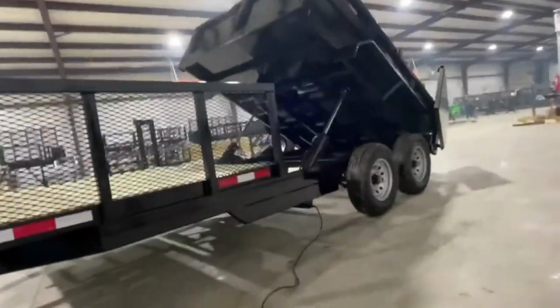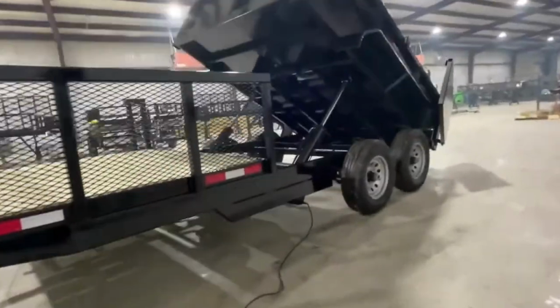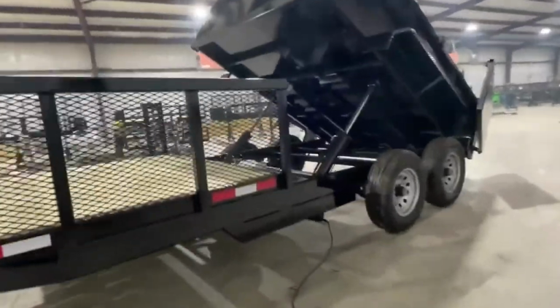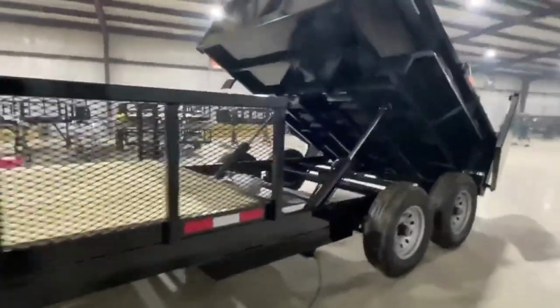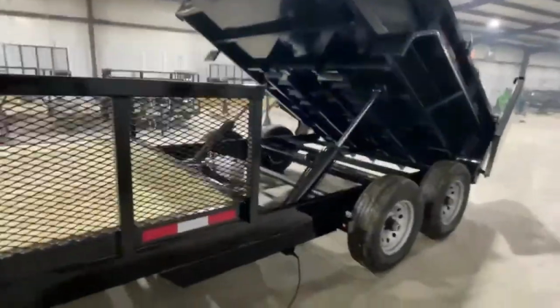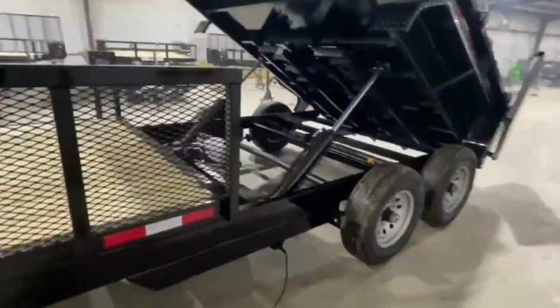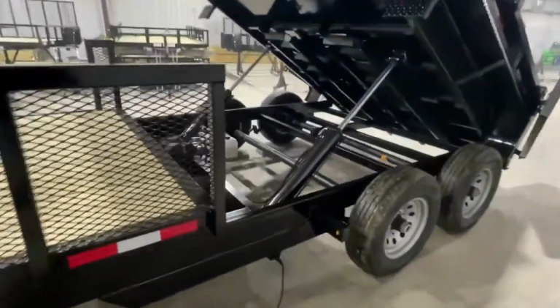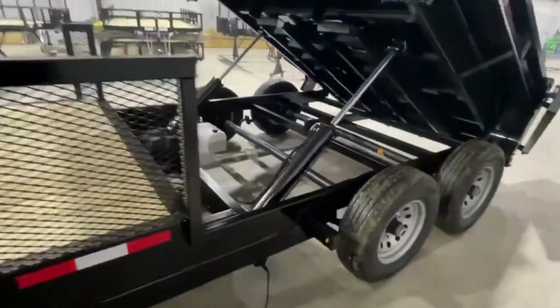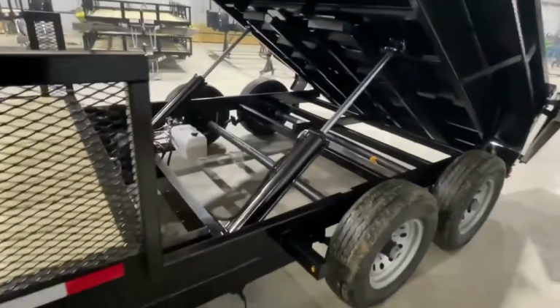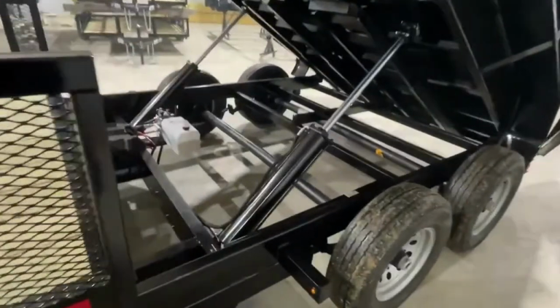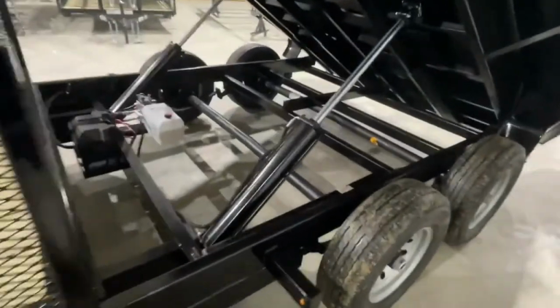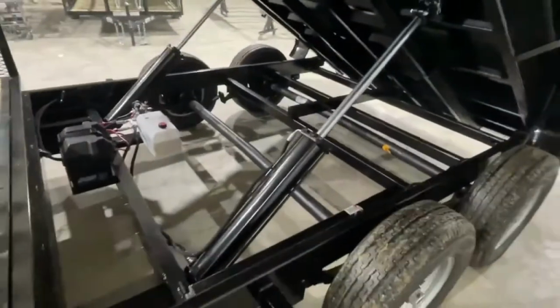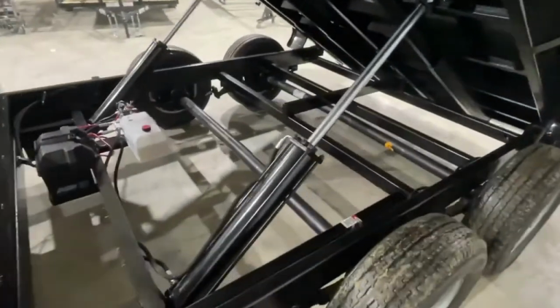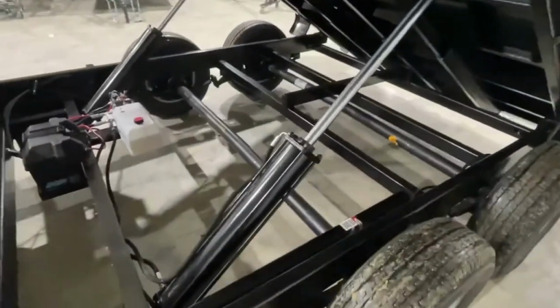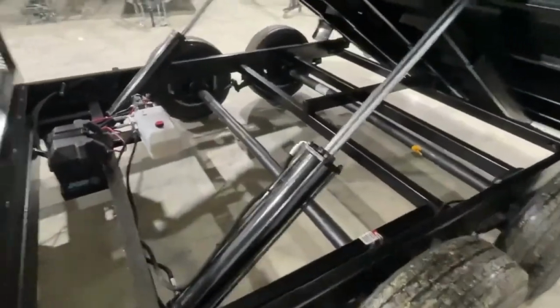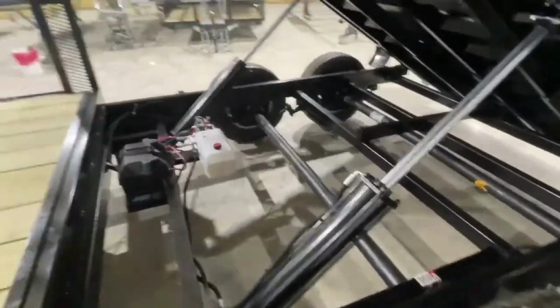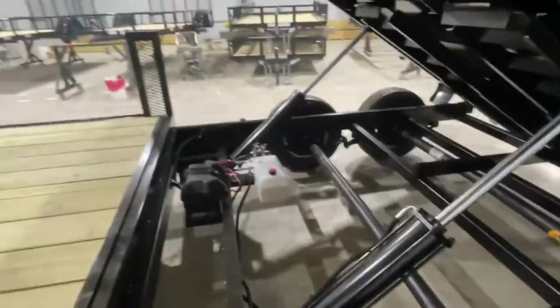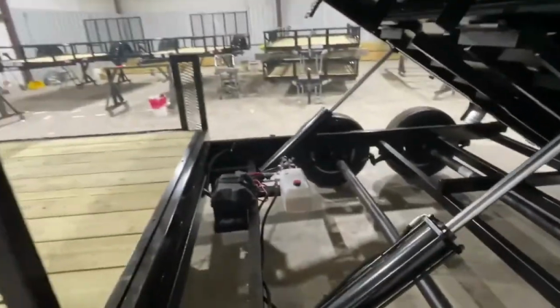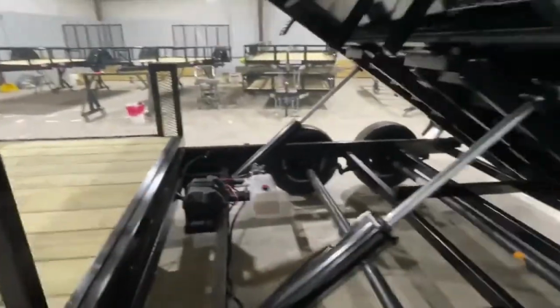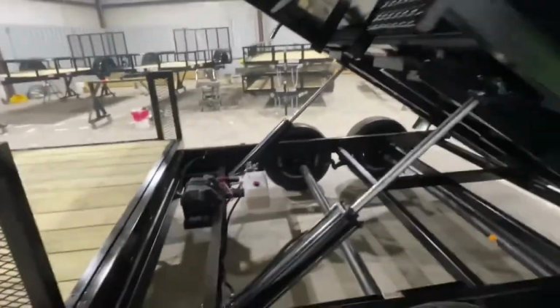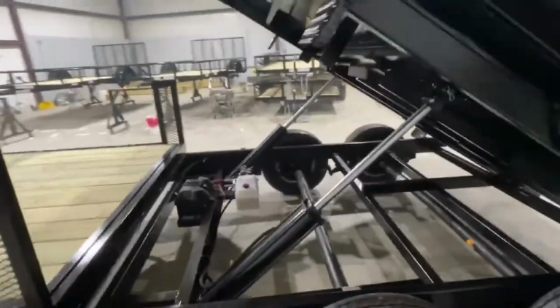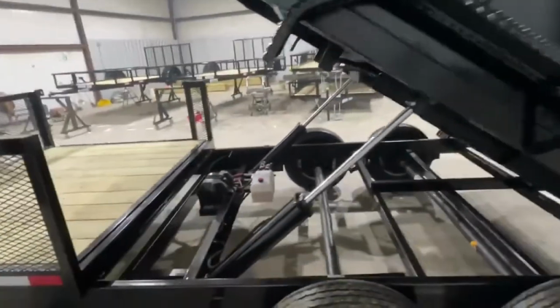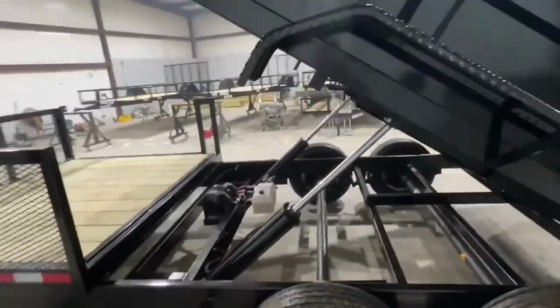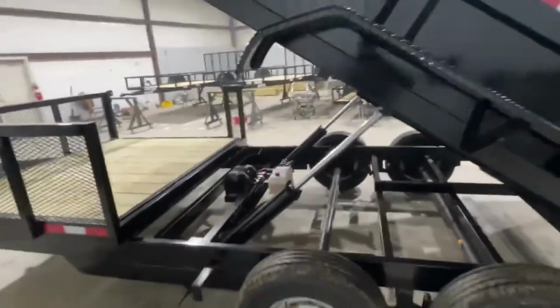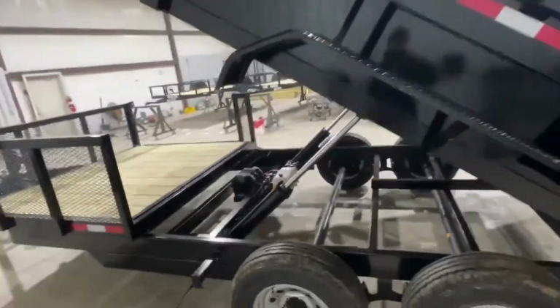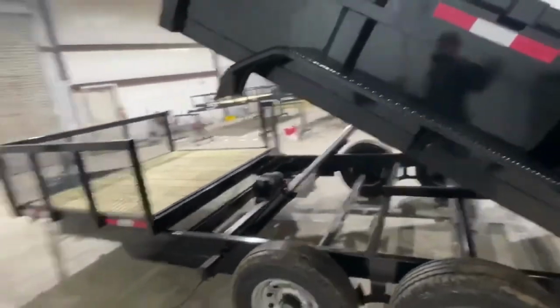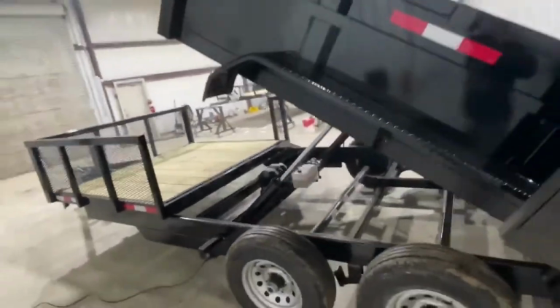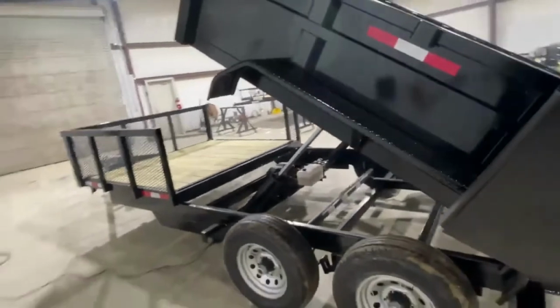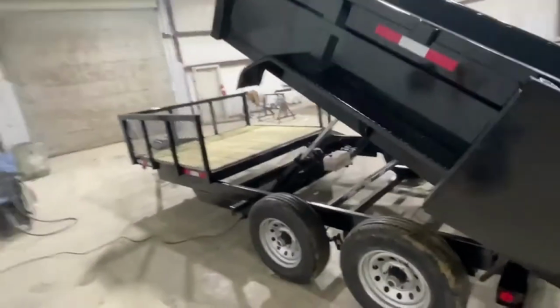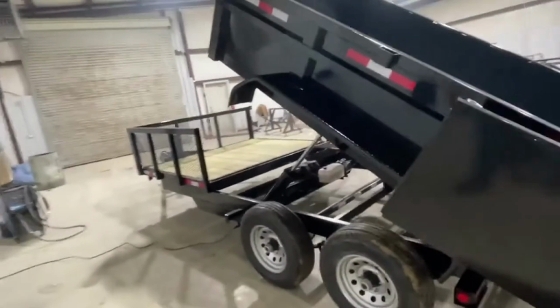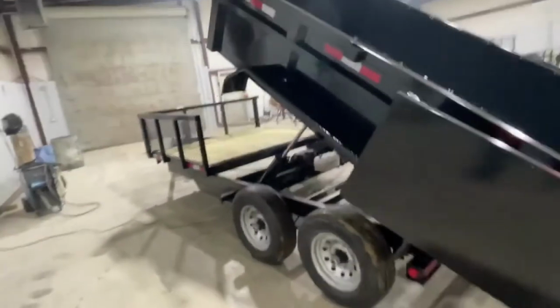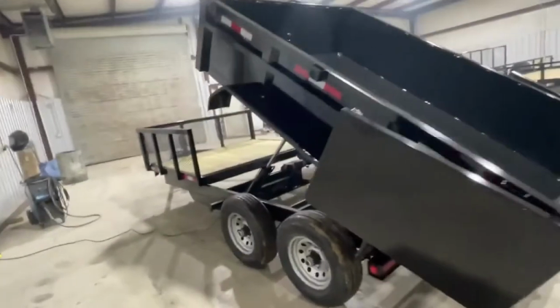This model has dual cylinders. This is the dump at its maximum lift.